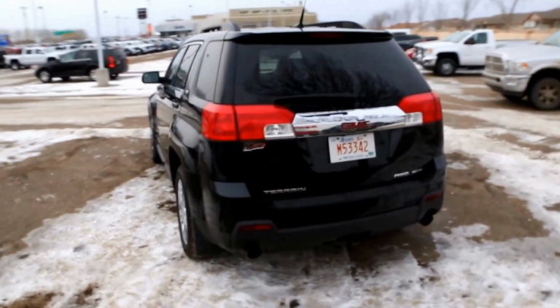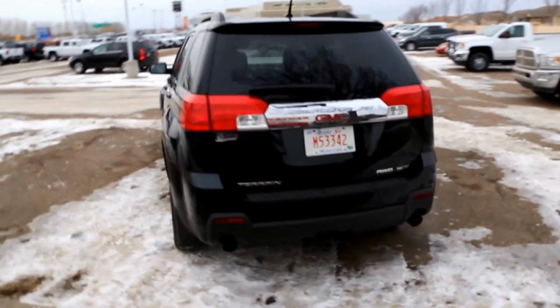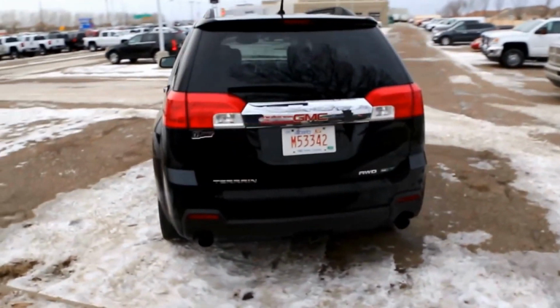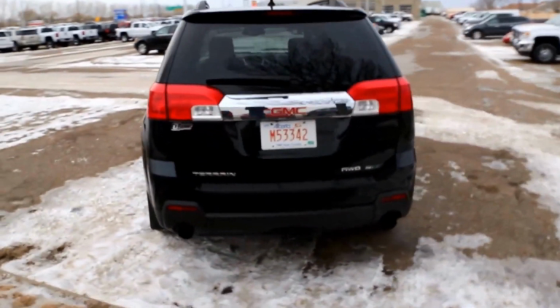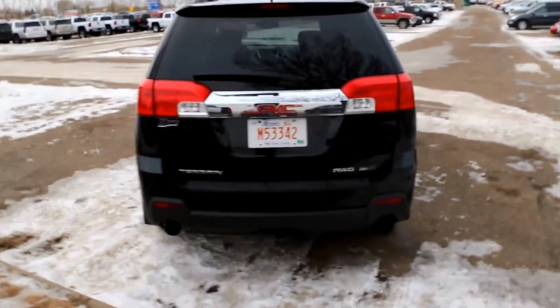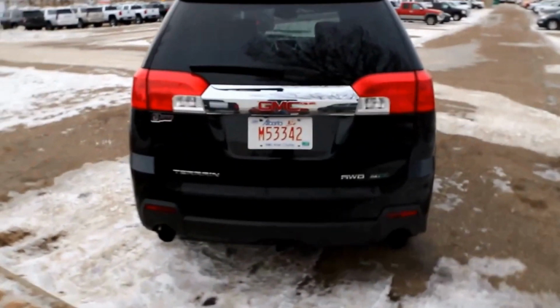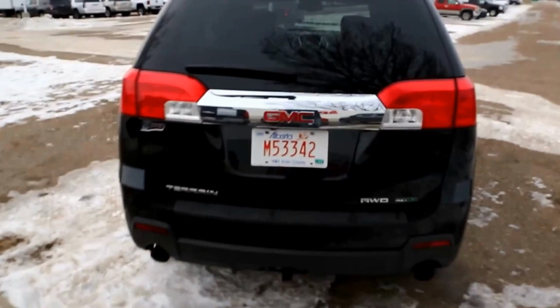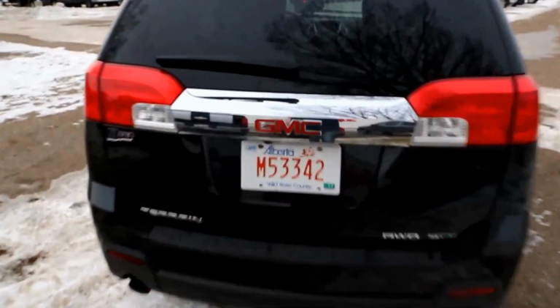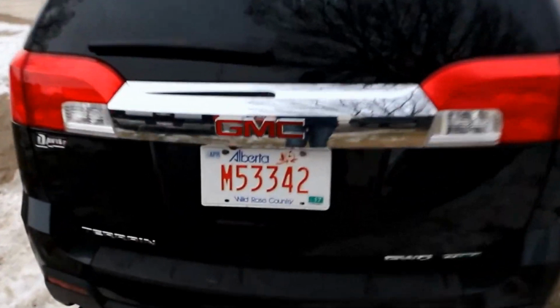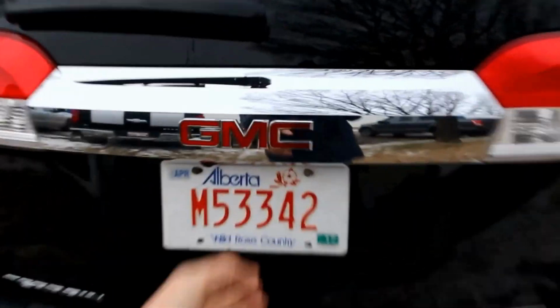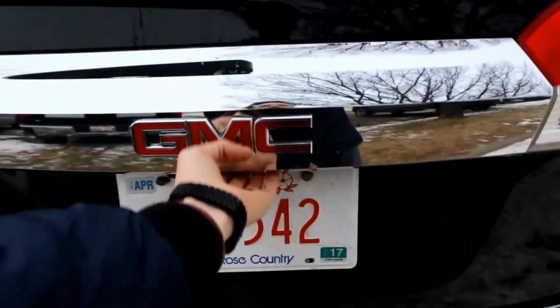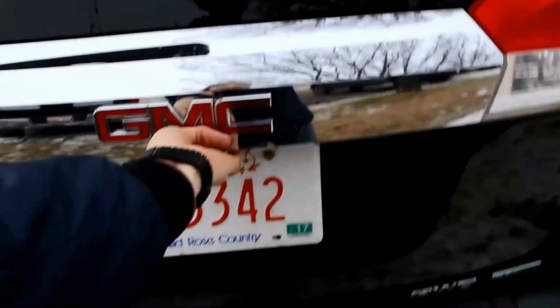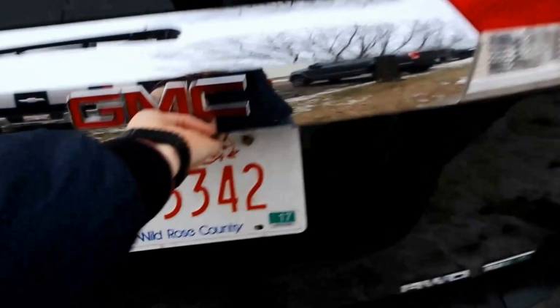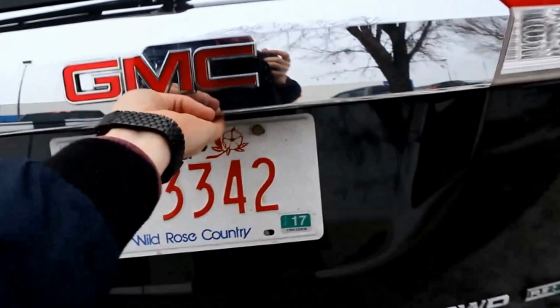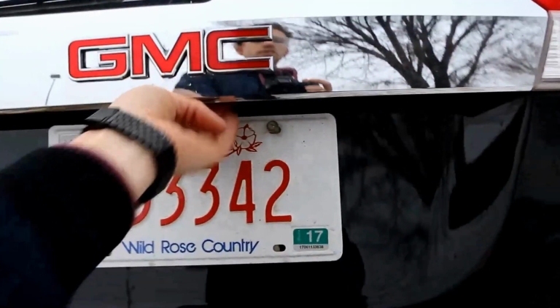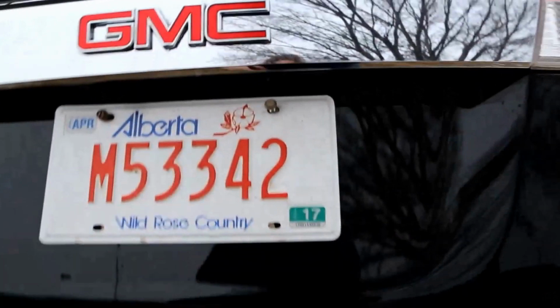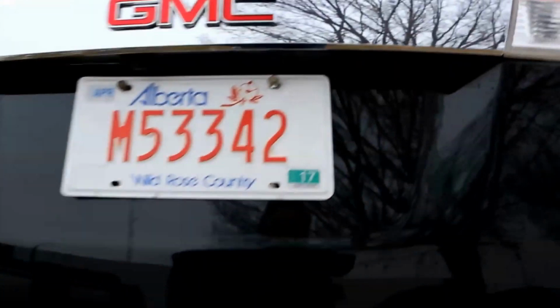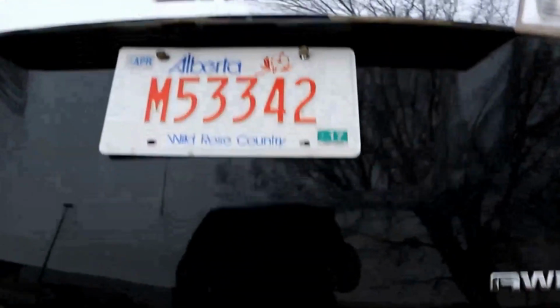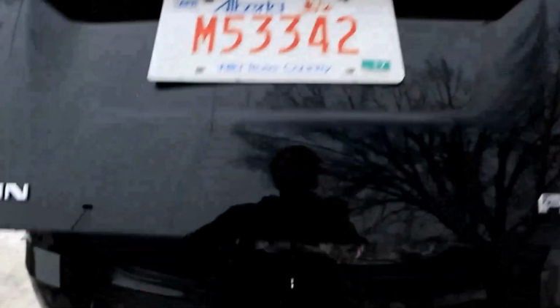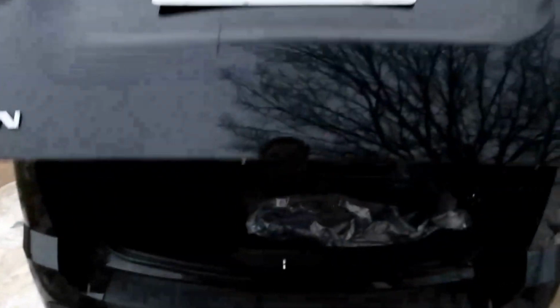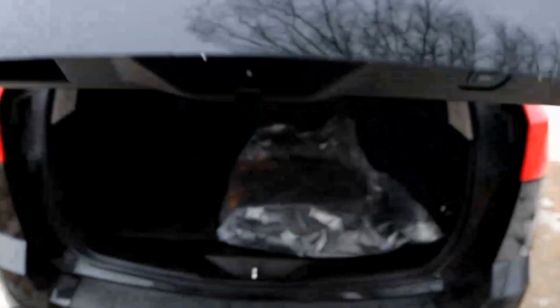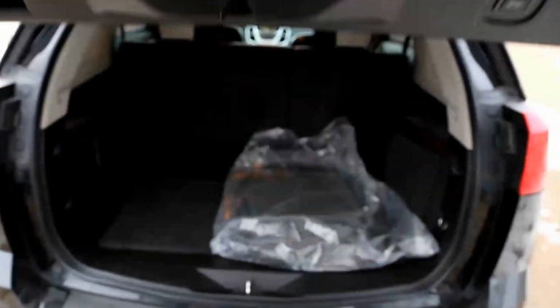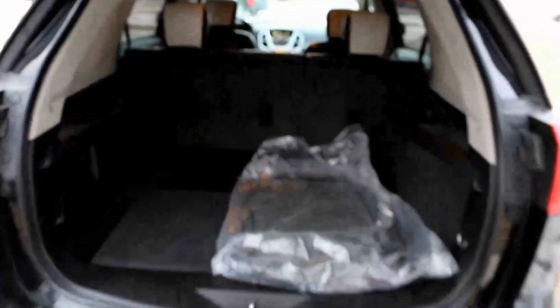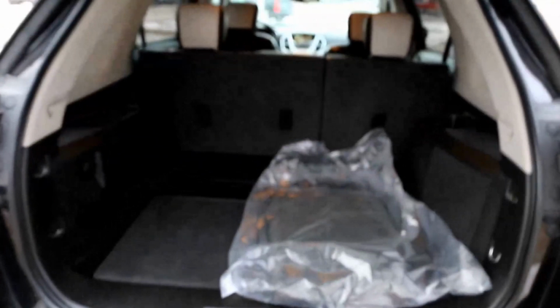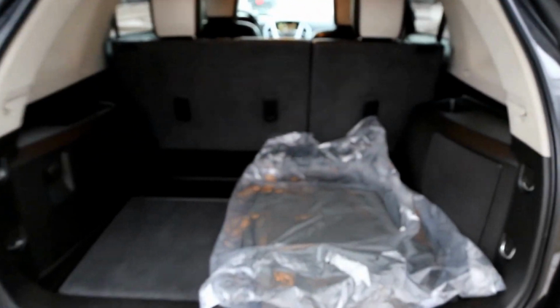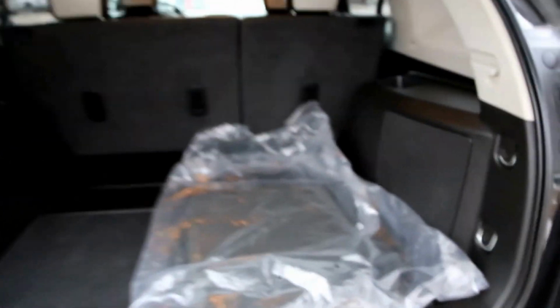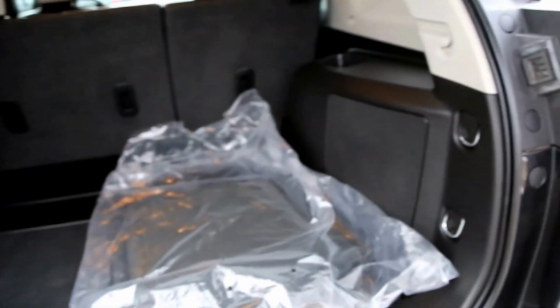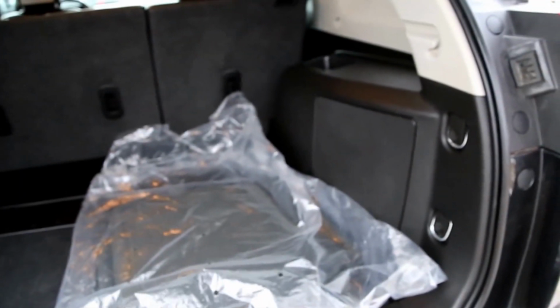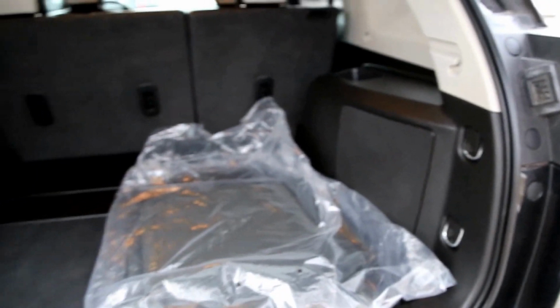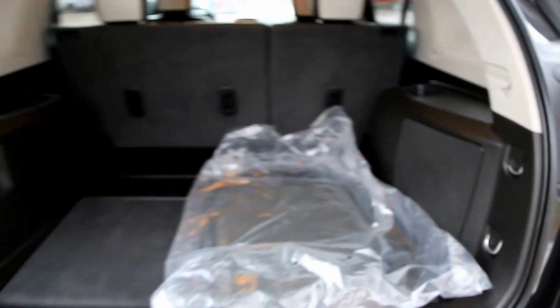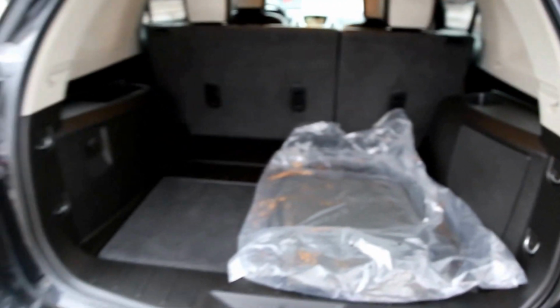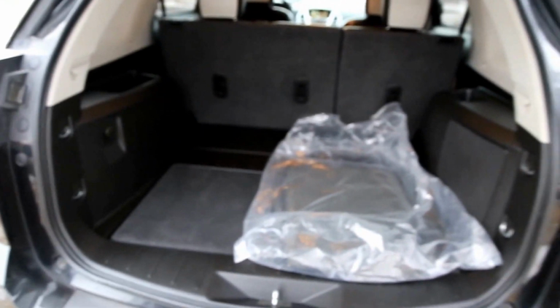The vehicle features dual exhaust, a rear tow hitch, rear view camera, easy lift and lower hatch, tons of space in the back as well as a nice big speaker, and a 12-volt outlet.